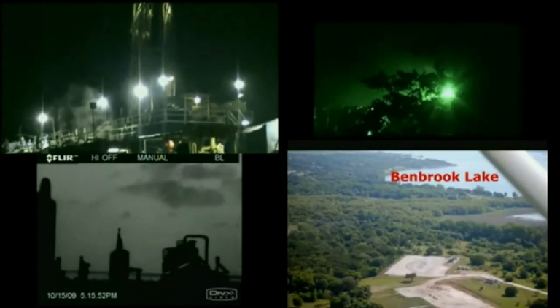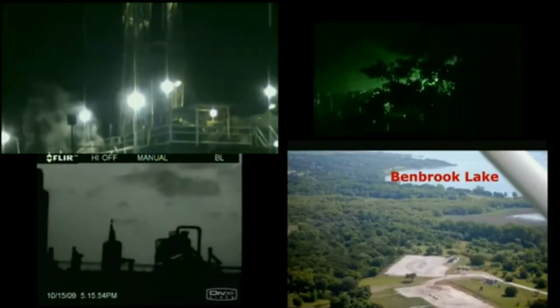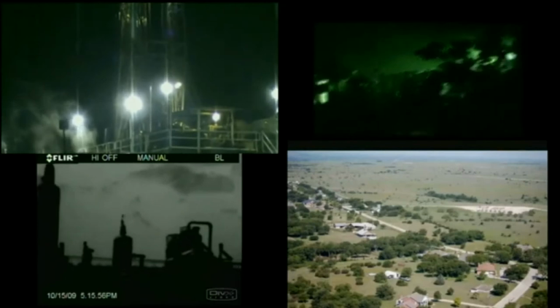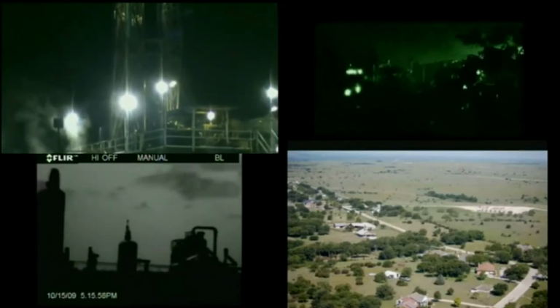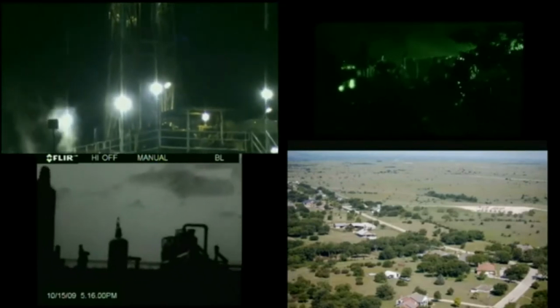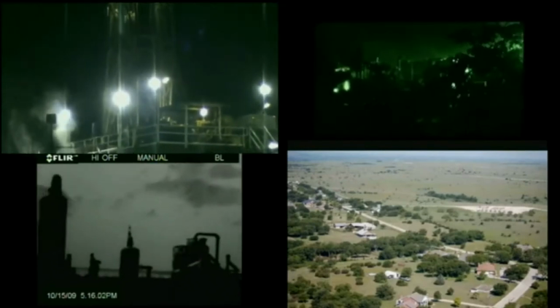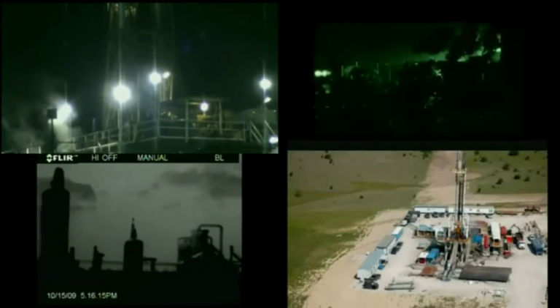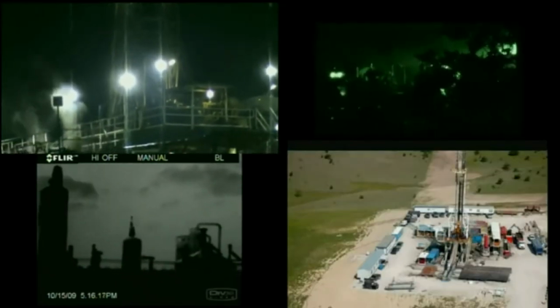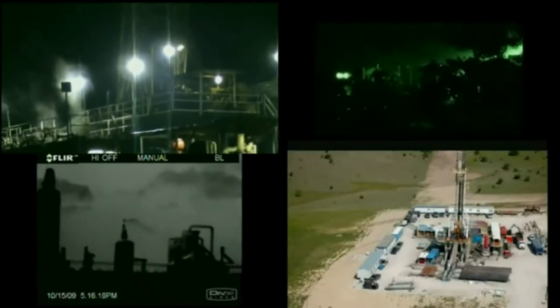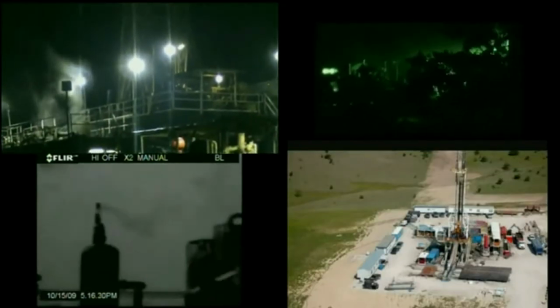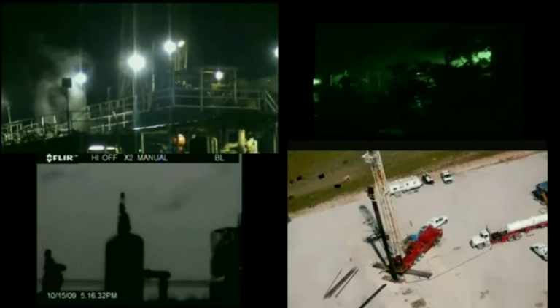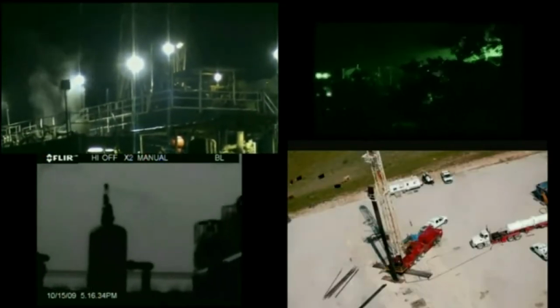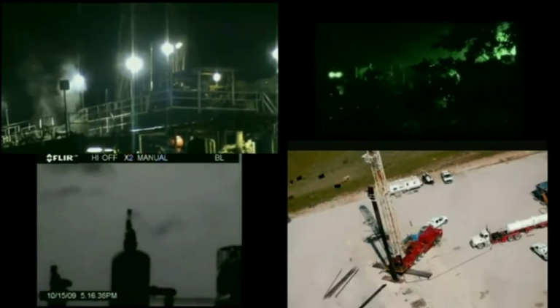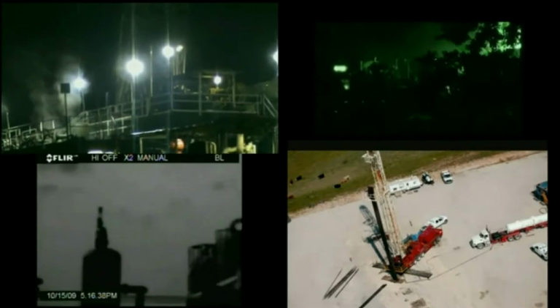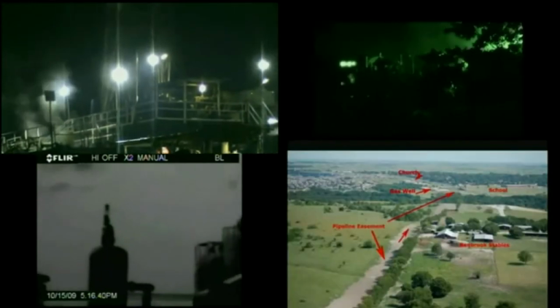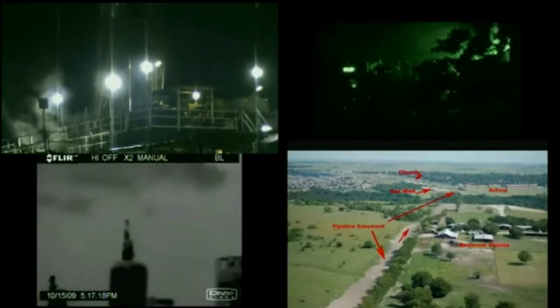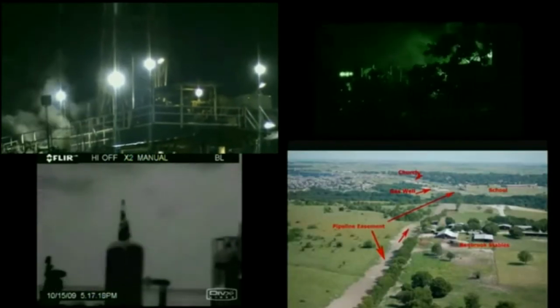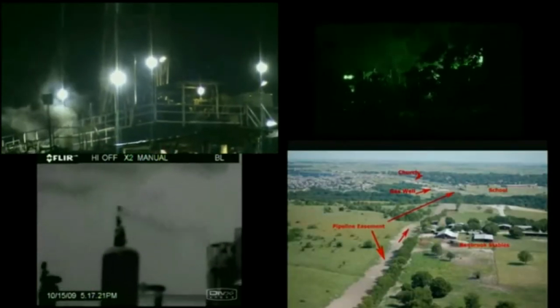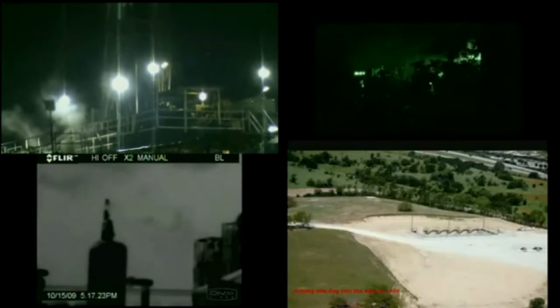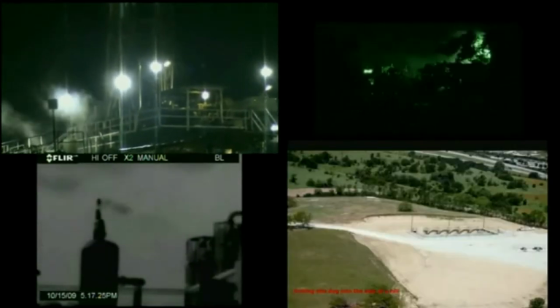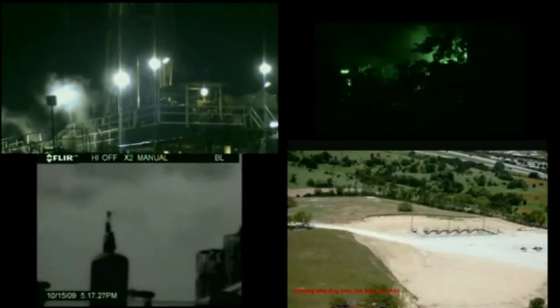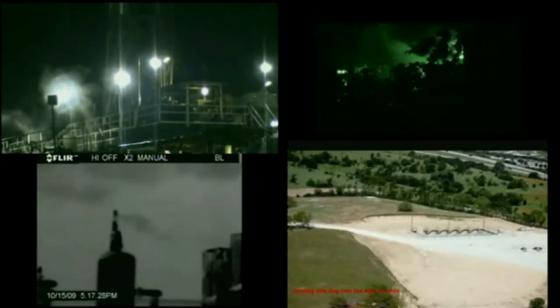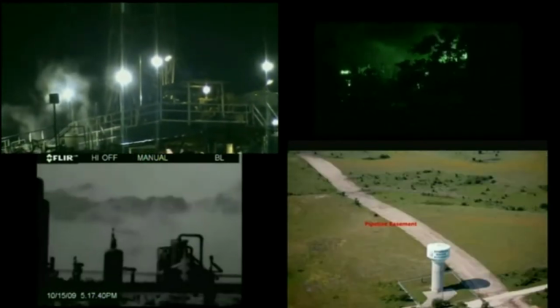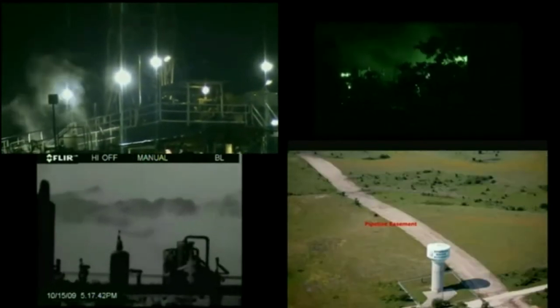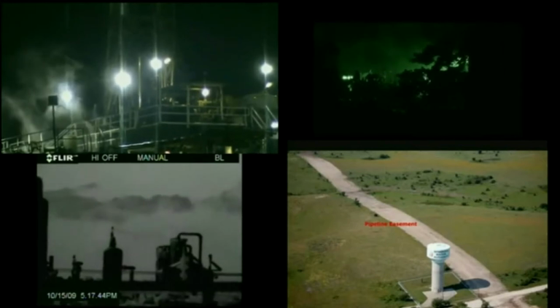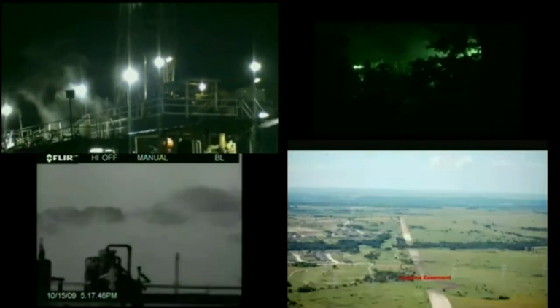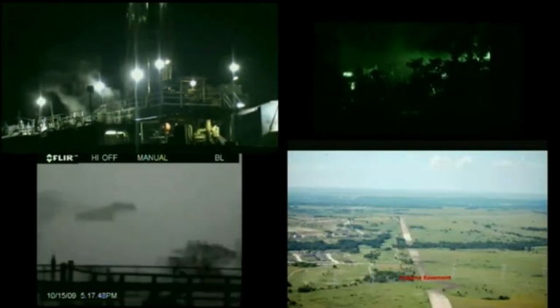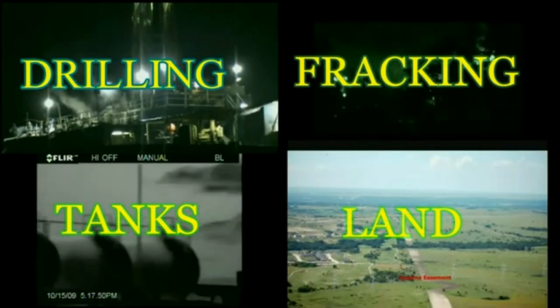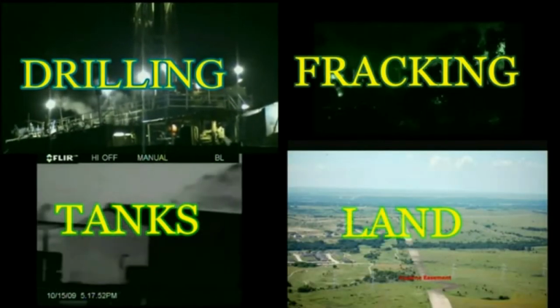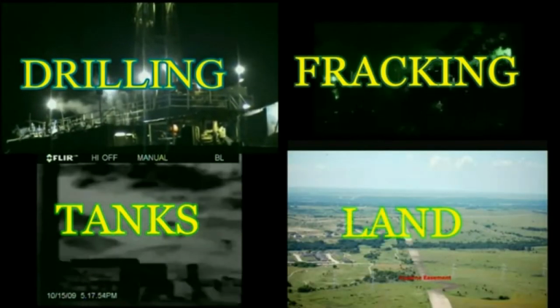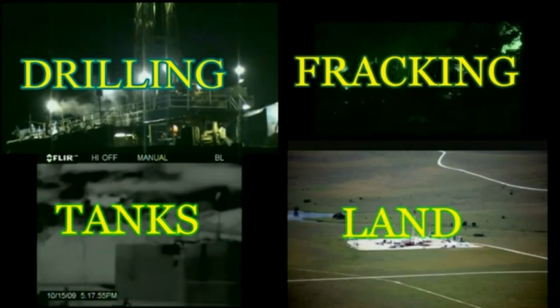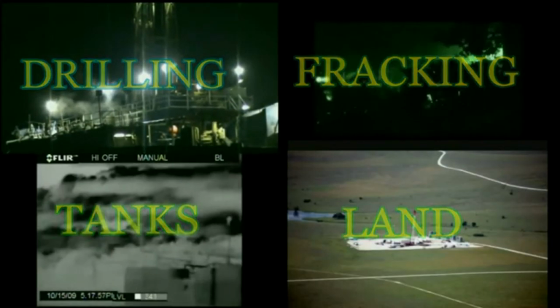Hydraulic fracturing fluids are used to frack each well and contain 60 to 160 tons of chemicals. In formations like Marcellus and Barnett, about 20% stays underground, and some of it comes back to the surface over time.